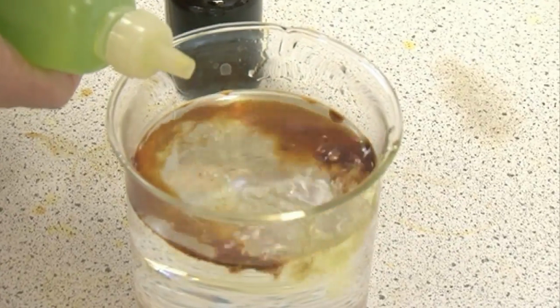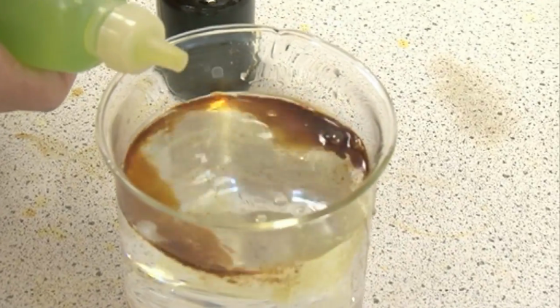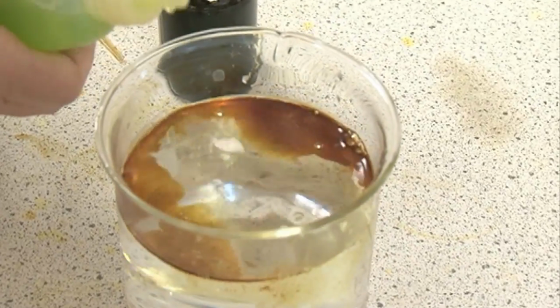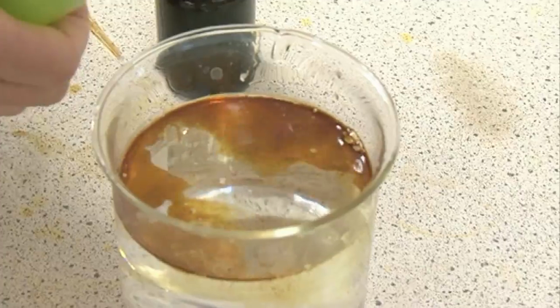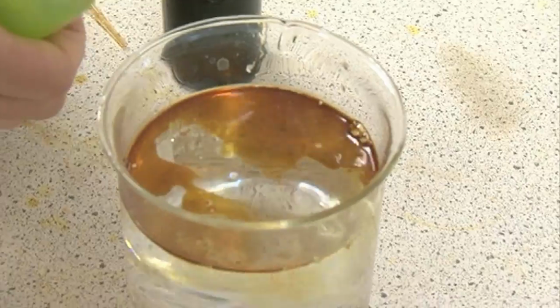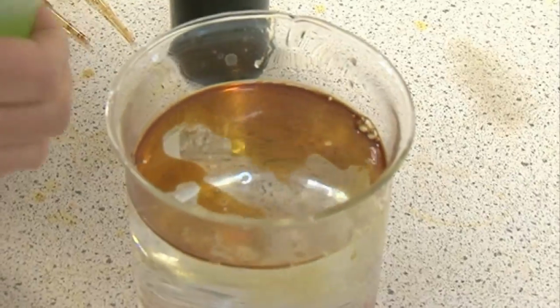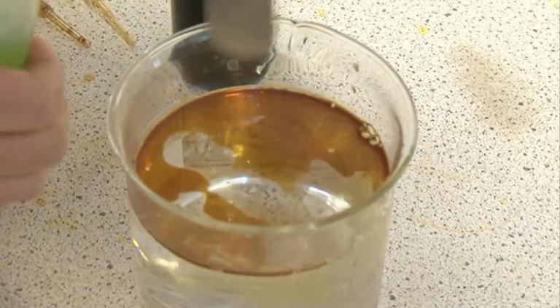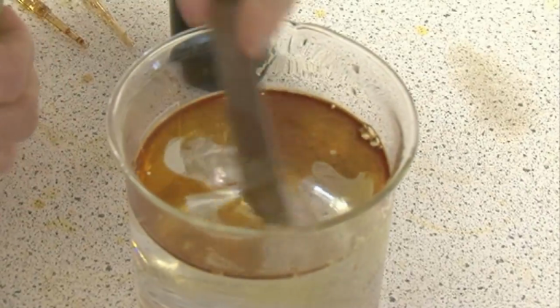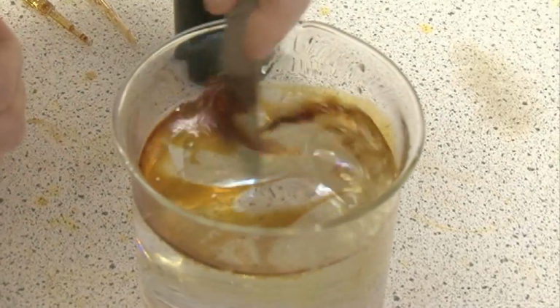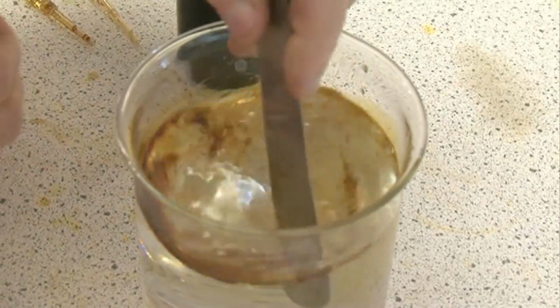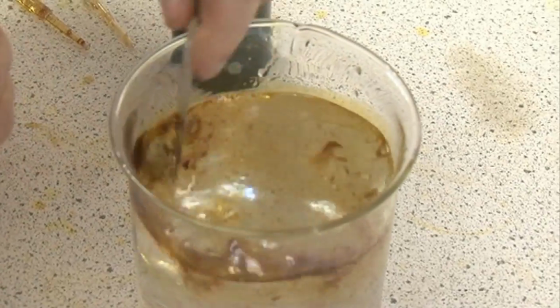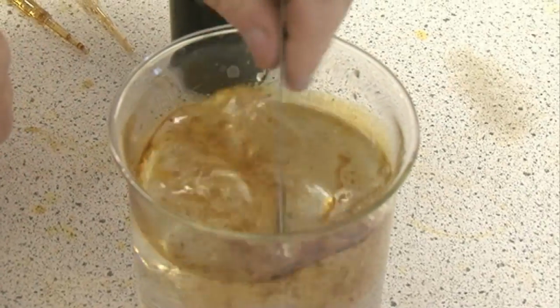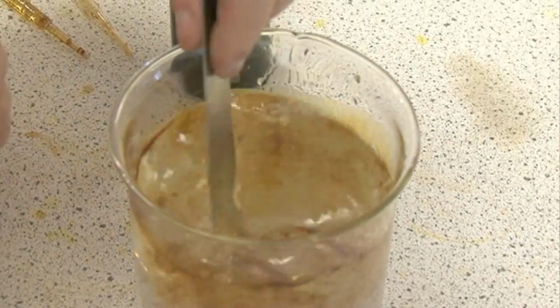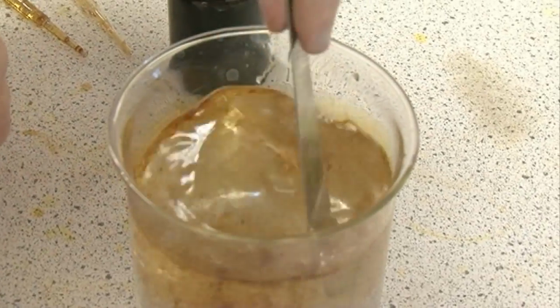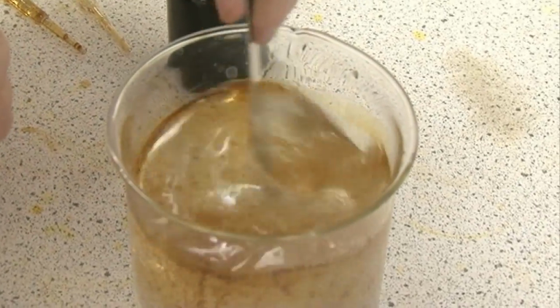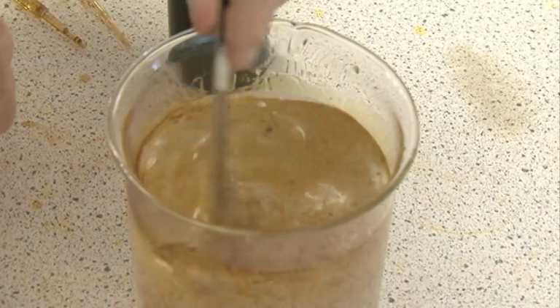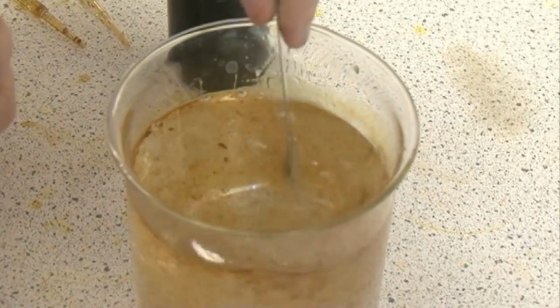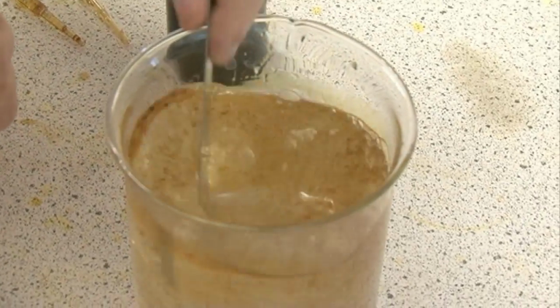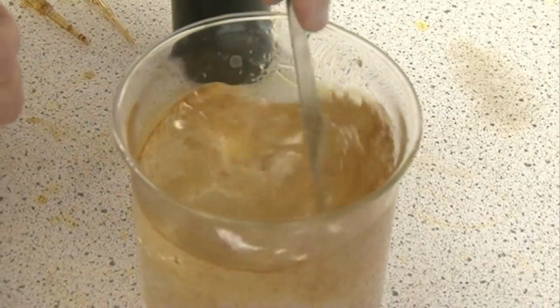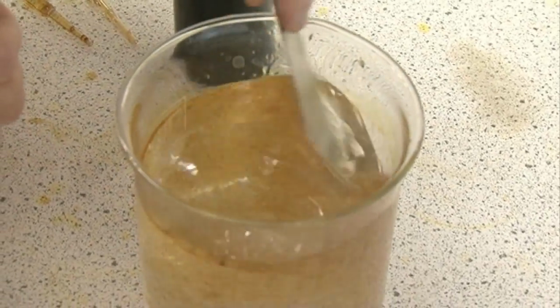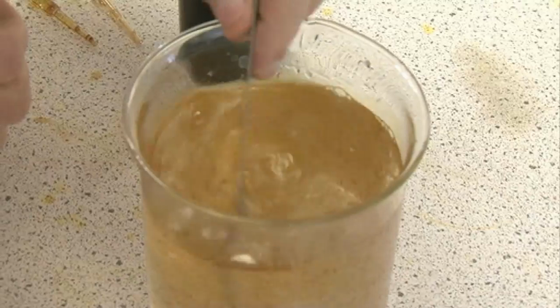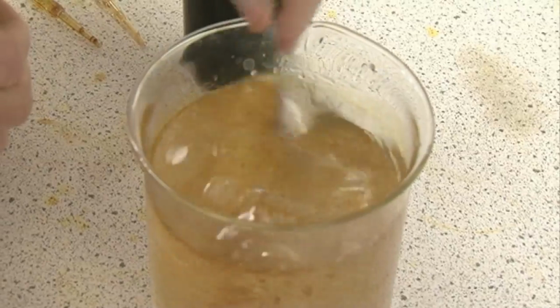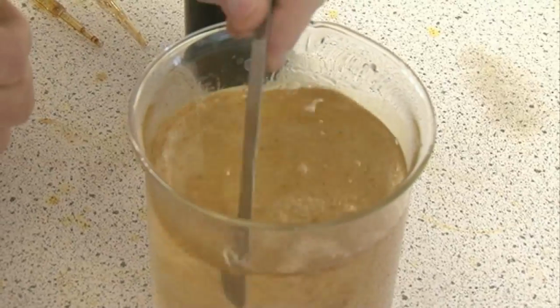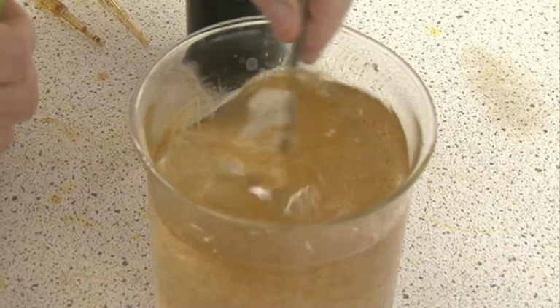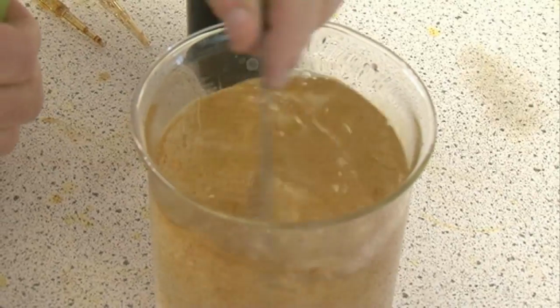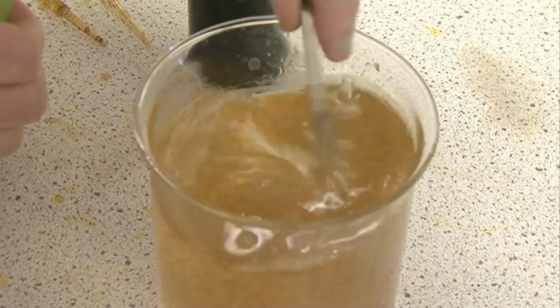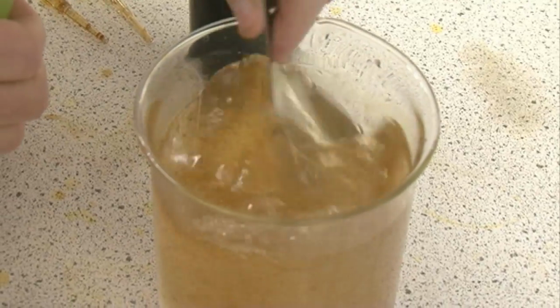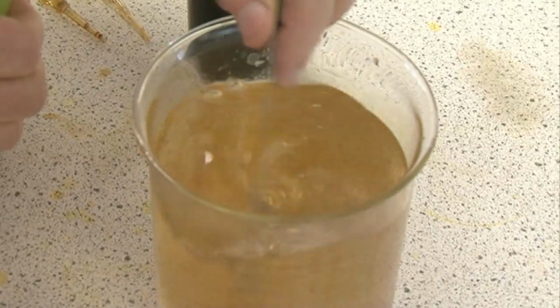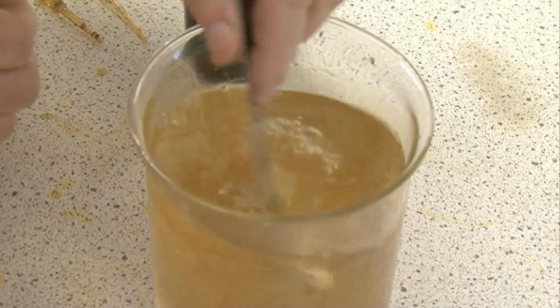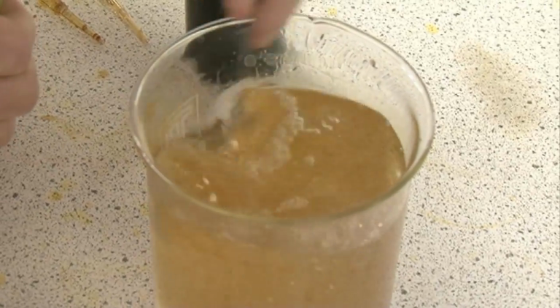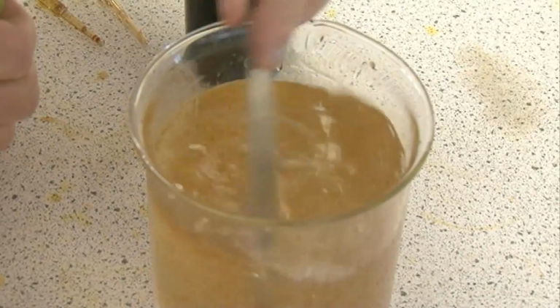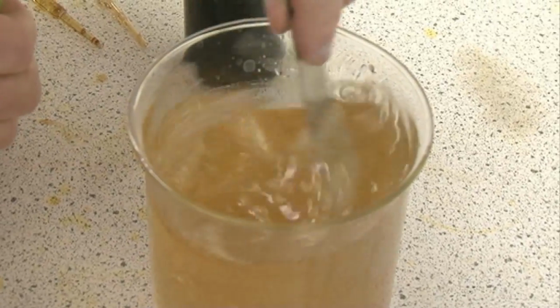This is essentially like soap. What it does is to allow the oil to form tiny, tiny droplets which essentially do no harm.